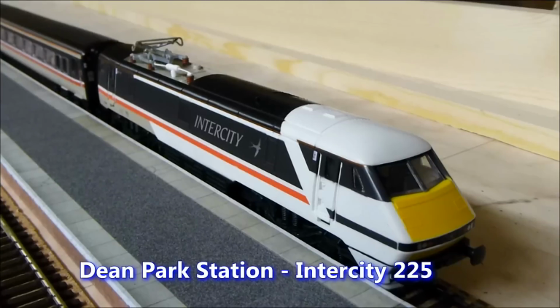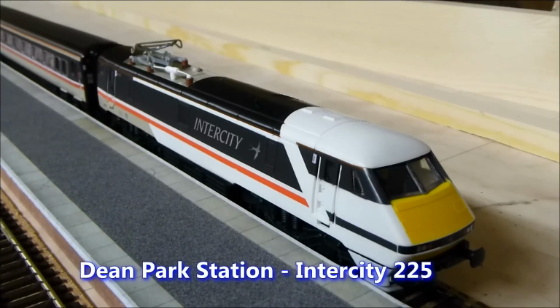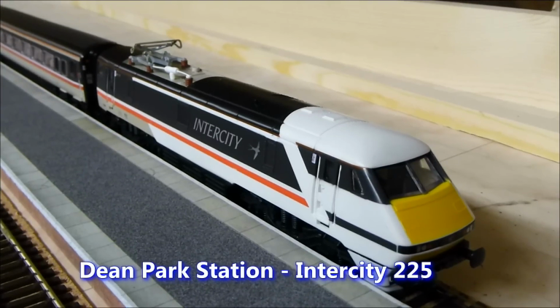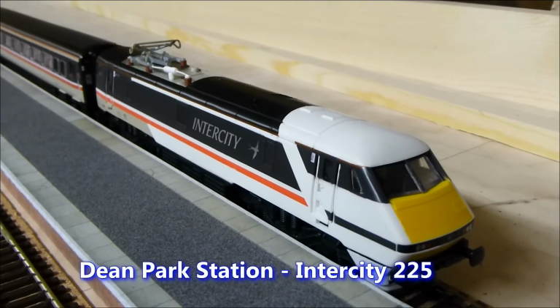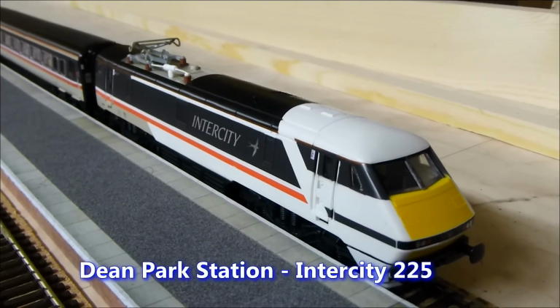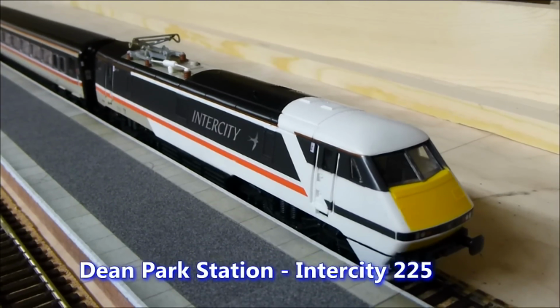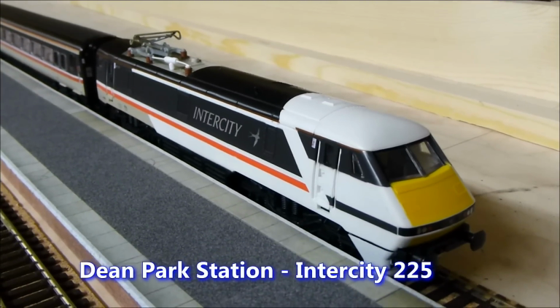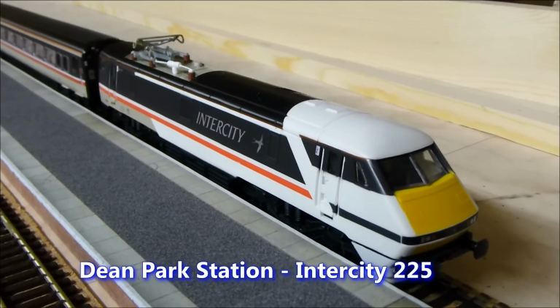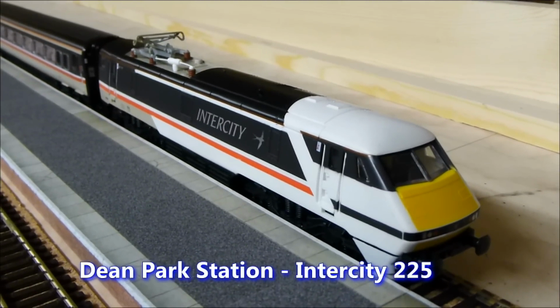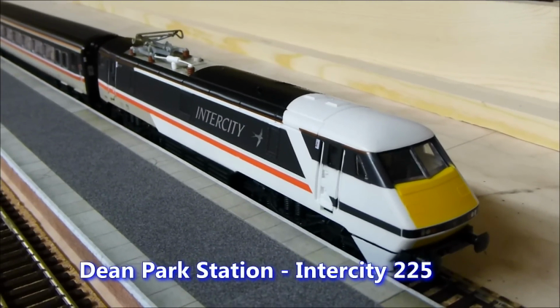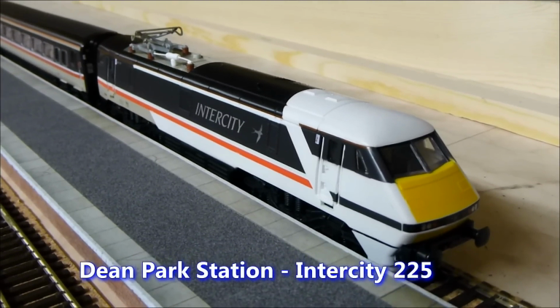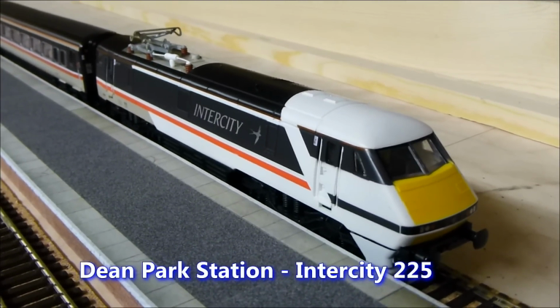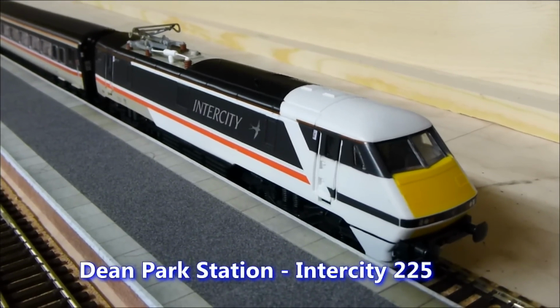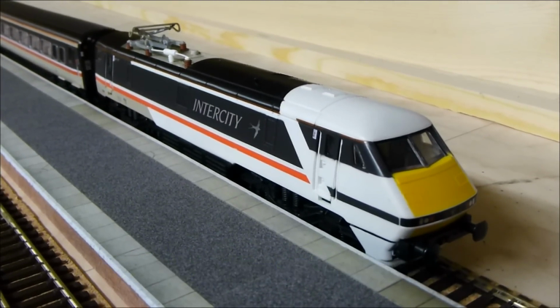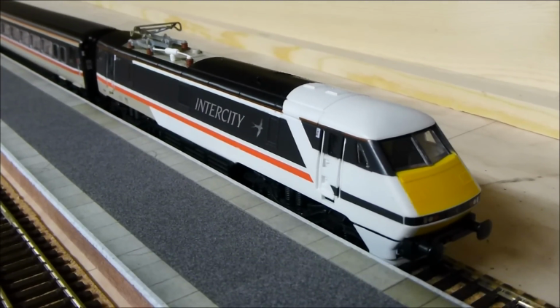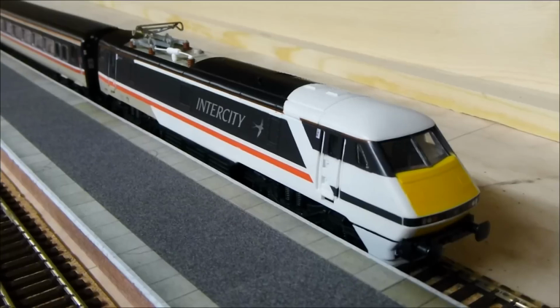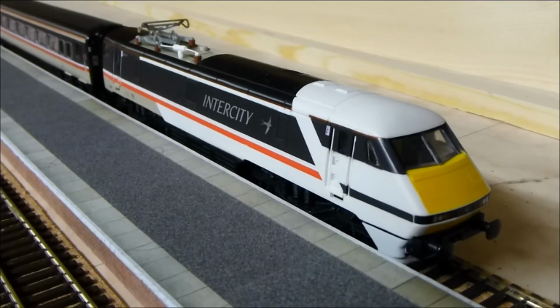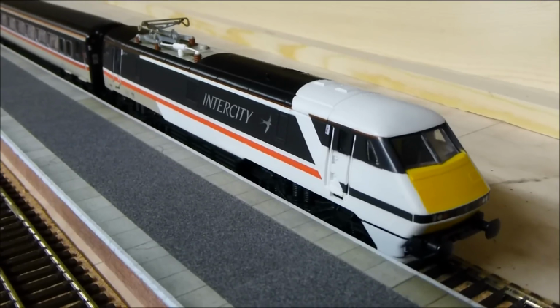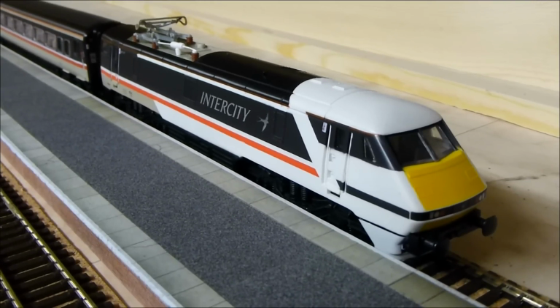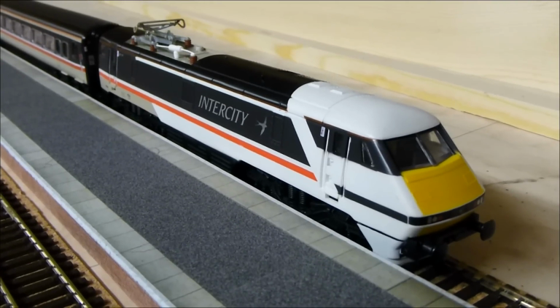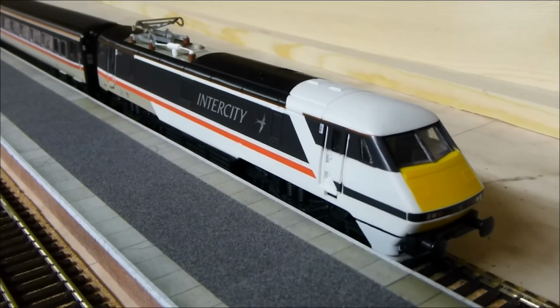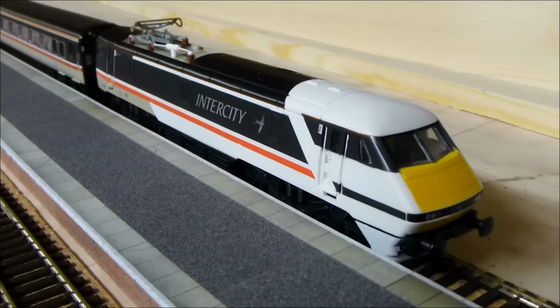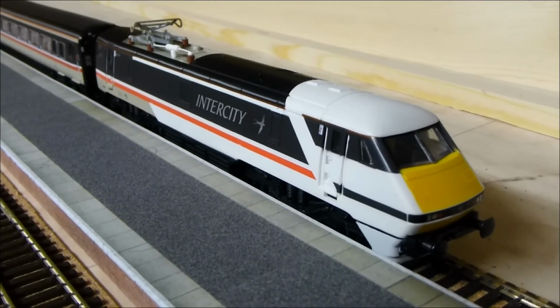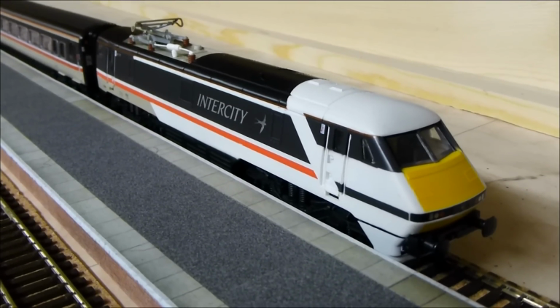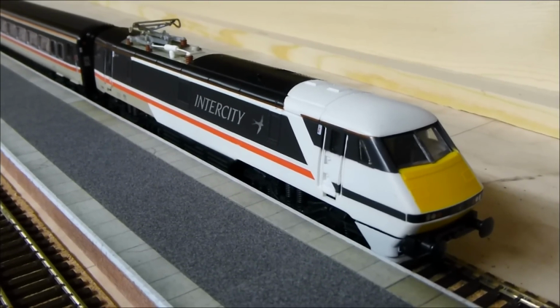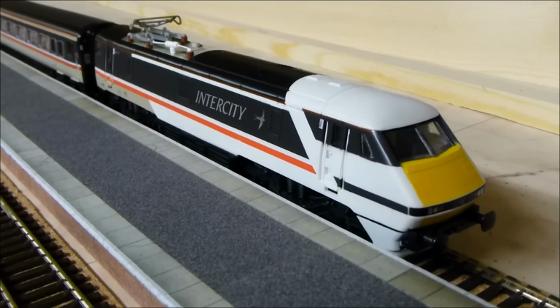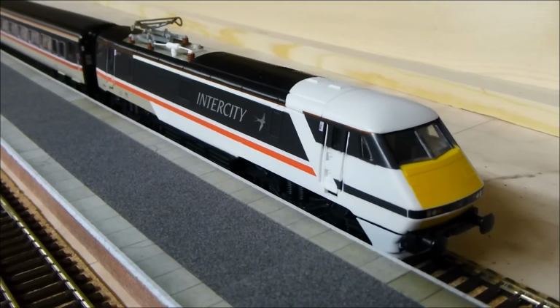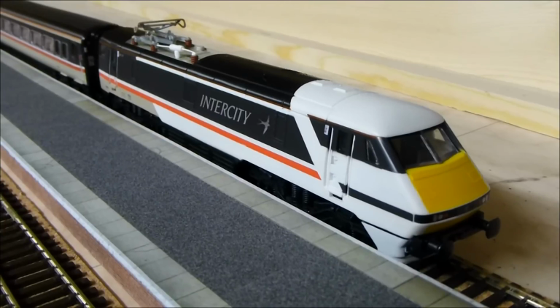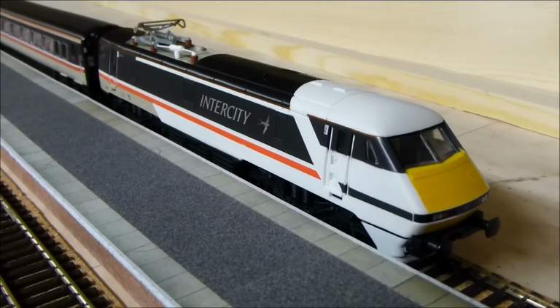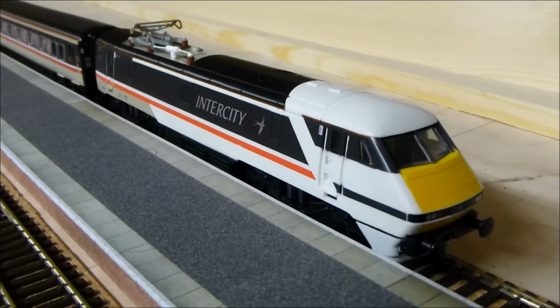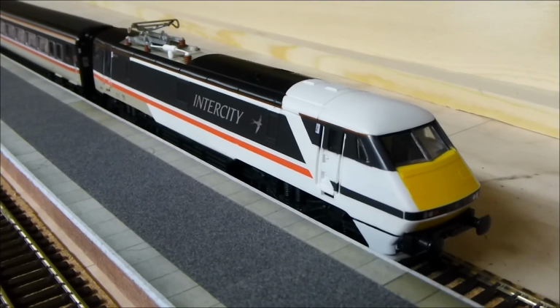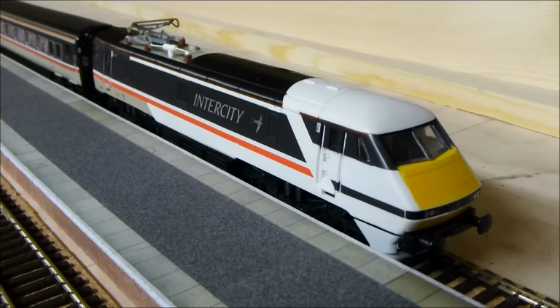Welcome to Dean Park Station. In this video I'm going to give you a quick review of the latest locomotive to run on my layout, which is the Hornby Class 91 in attractive Intercity Swallow livery.